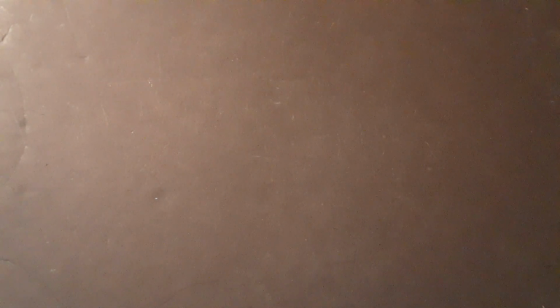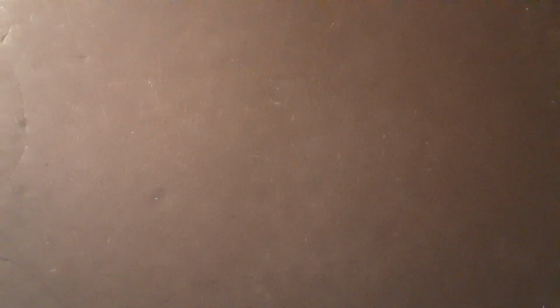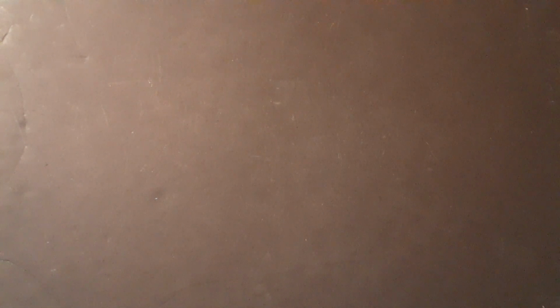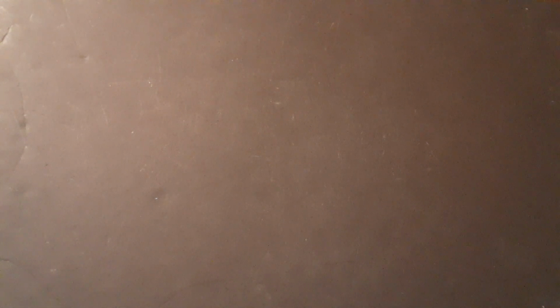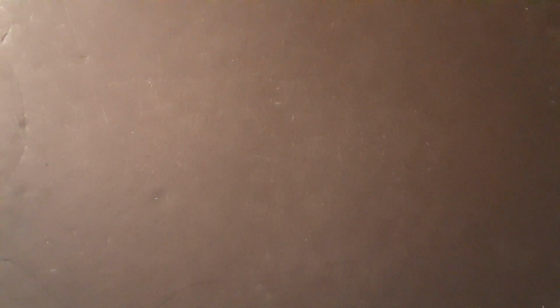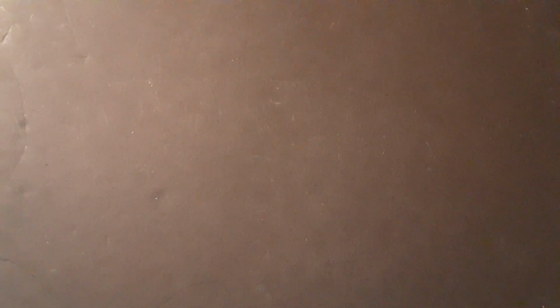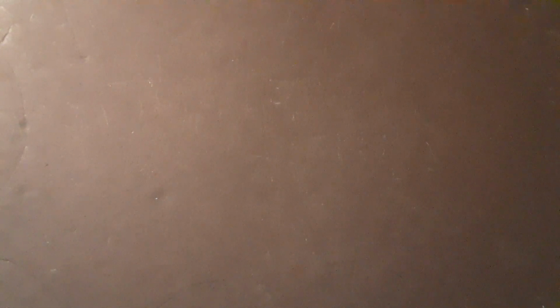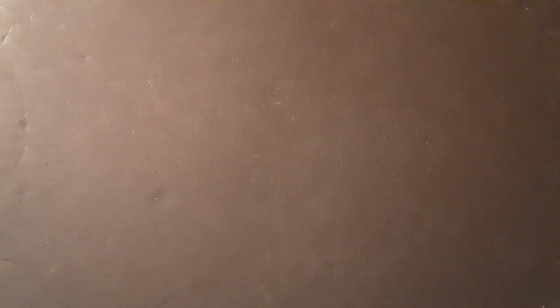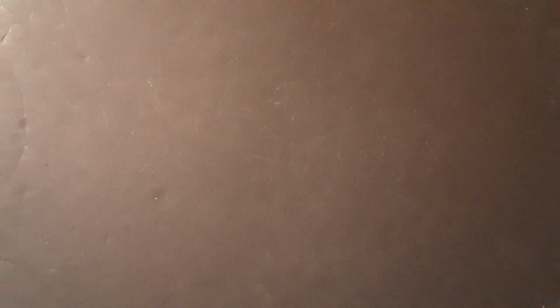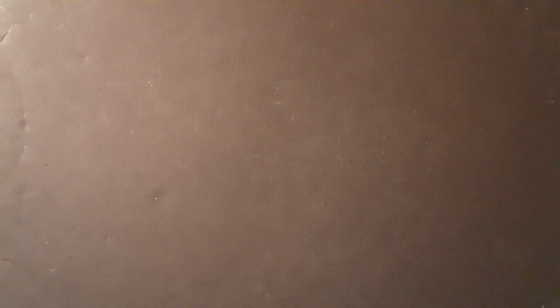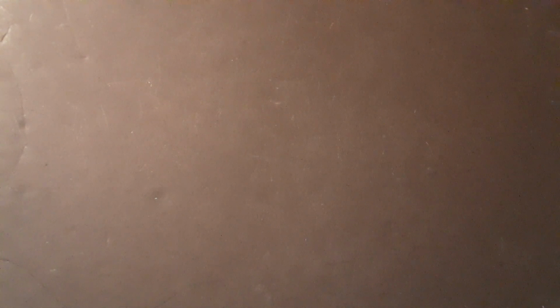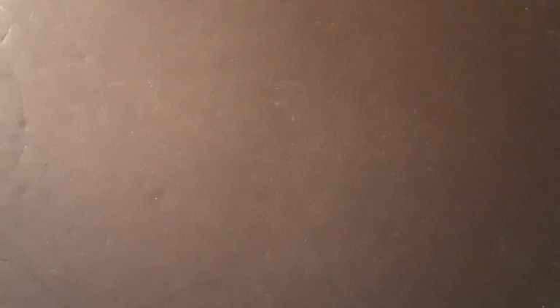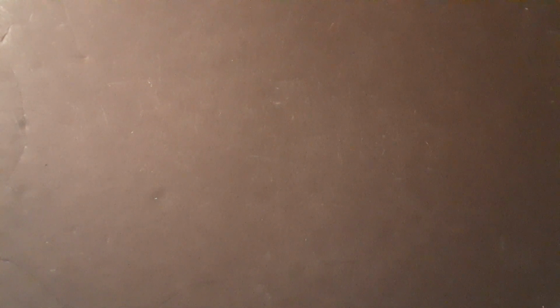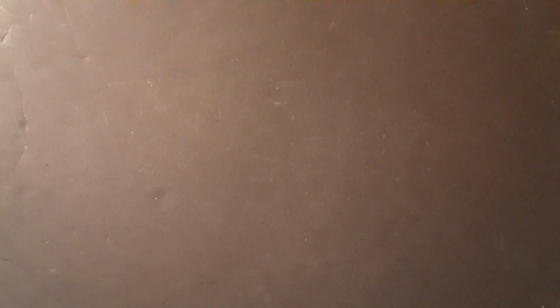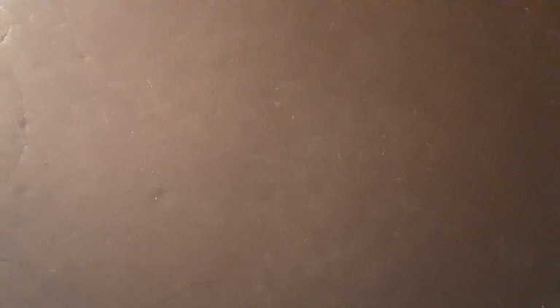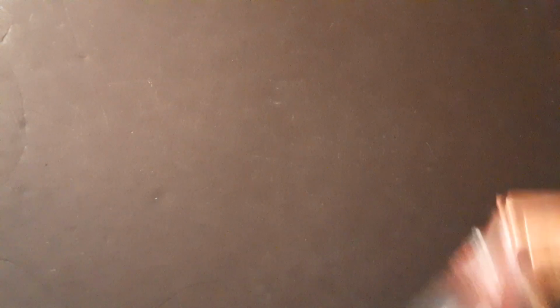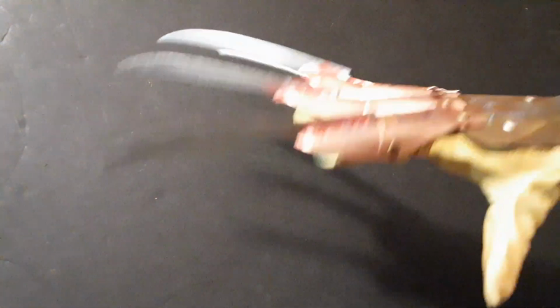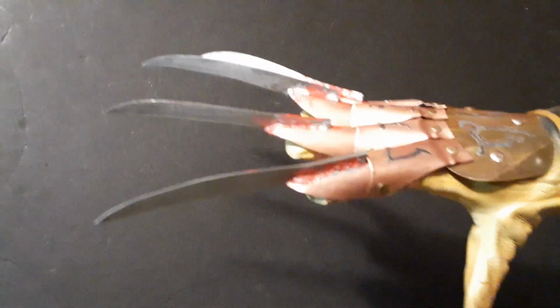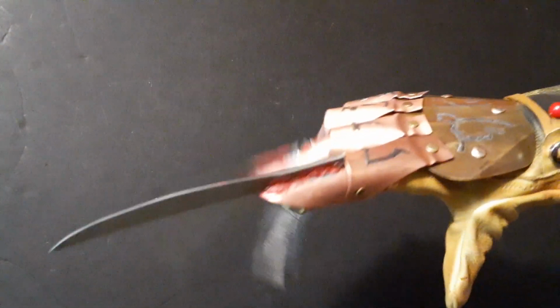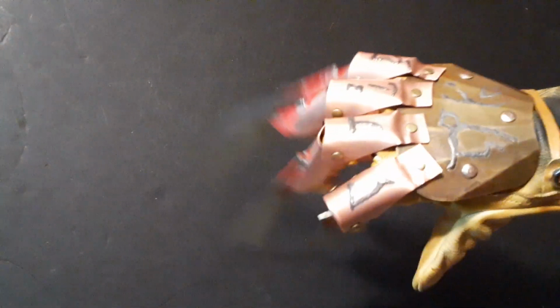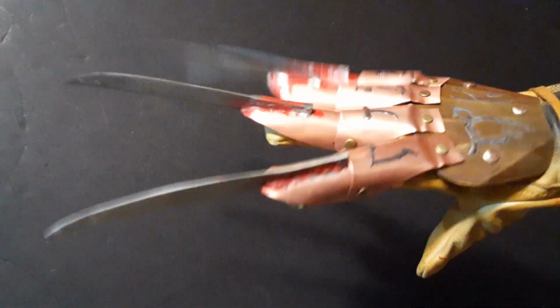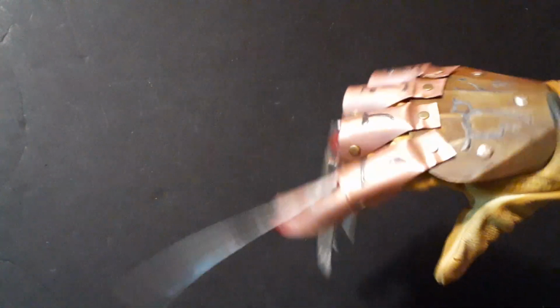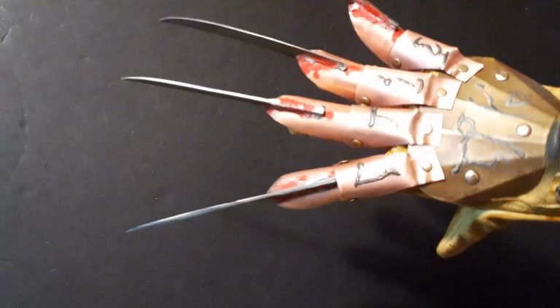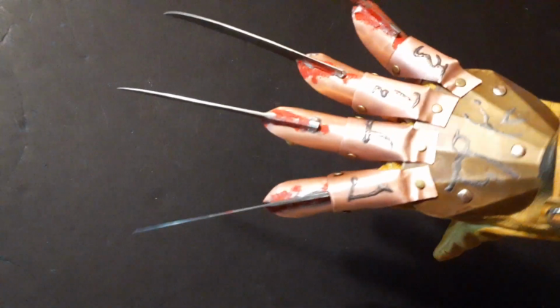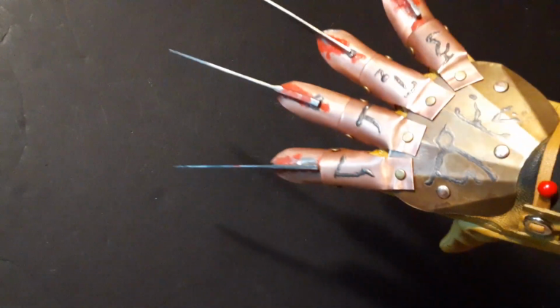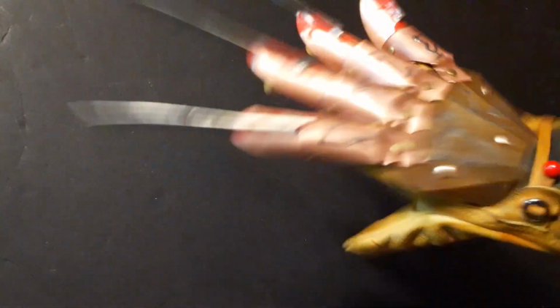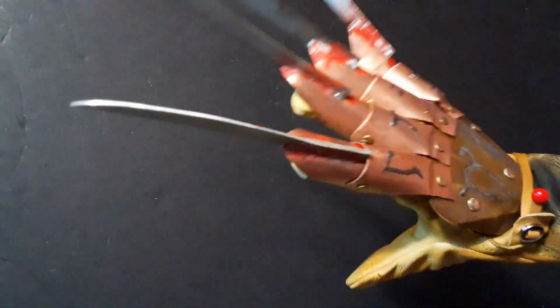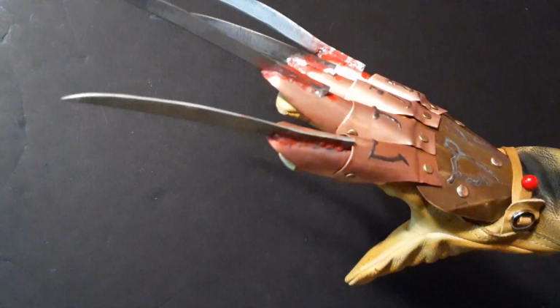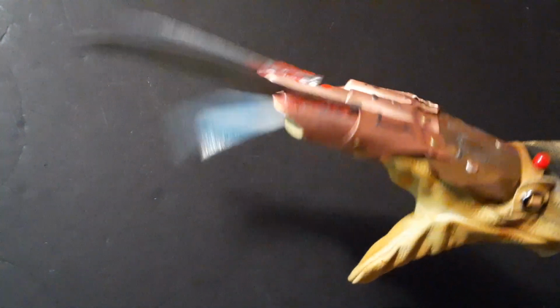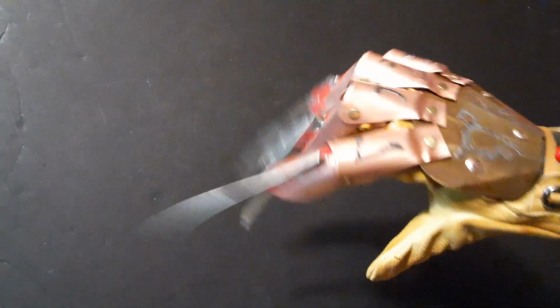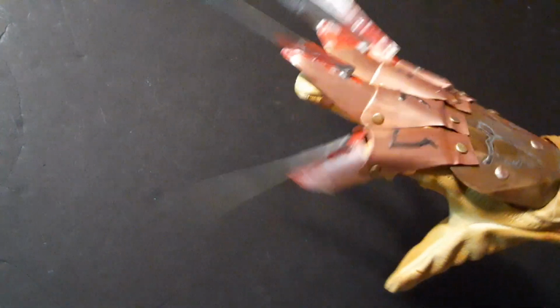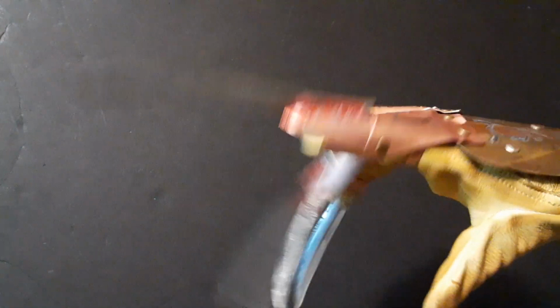Hey there YouTube, Flaming Creations here, back with another video. Today I have this Part 5 slash Freddy's Nightmares glove.